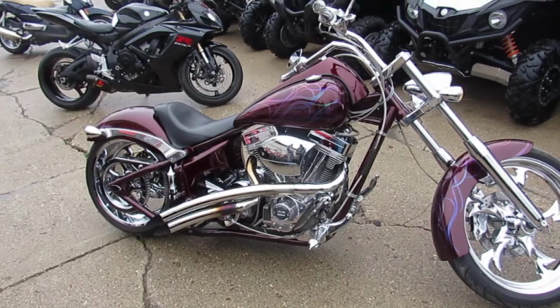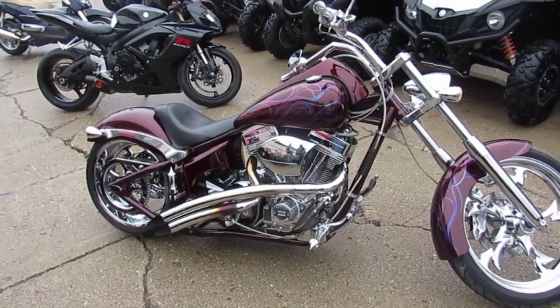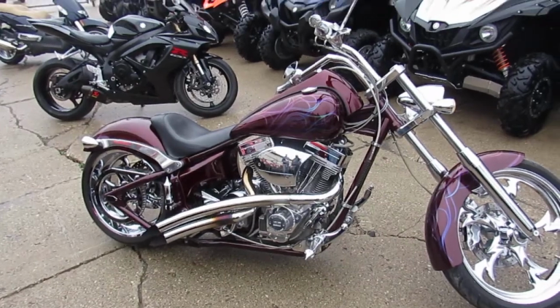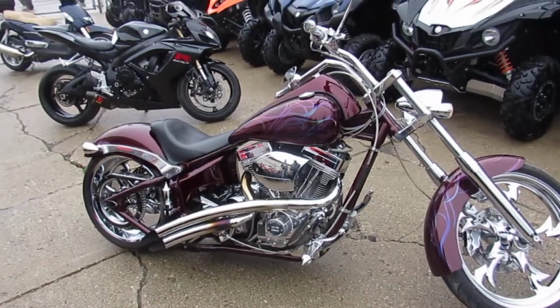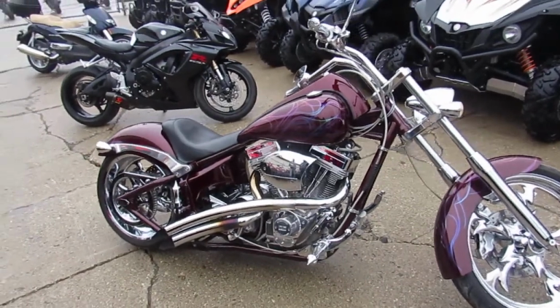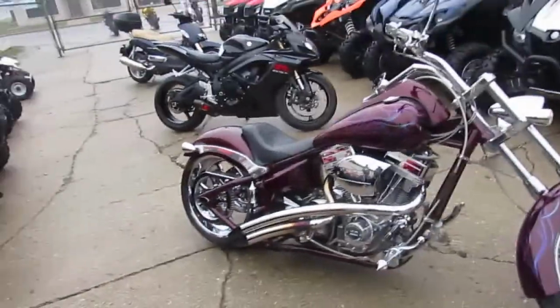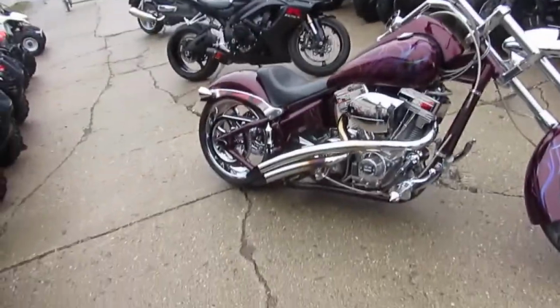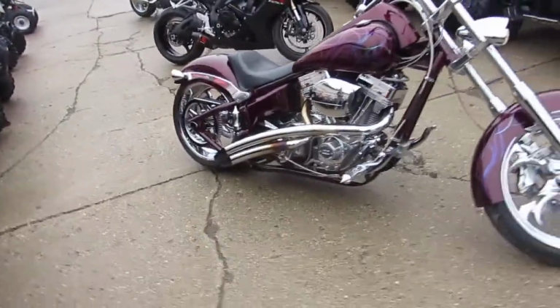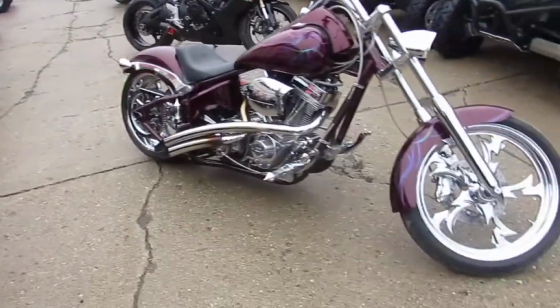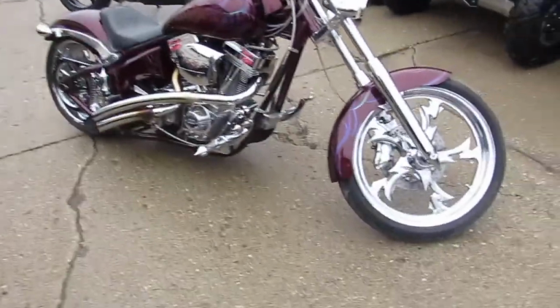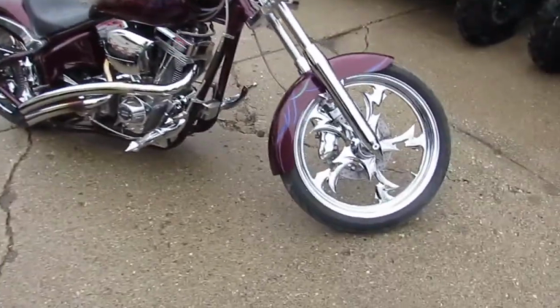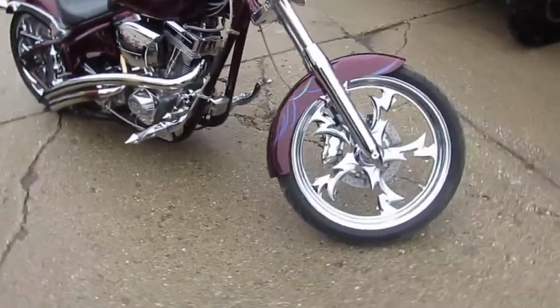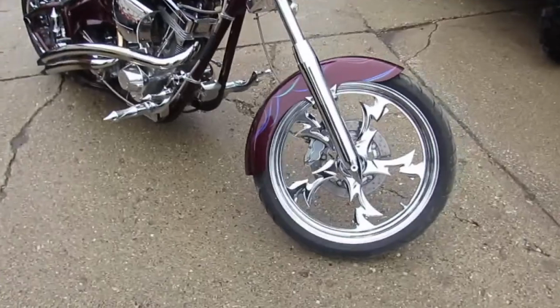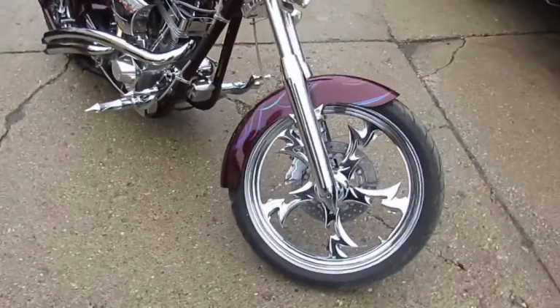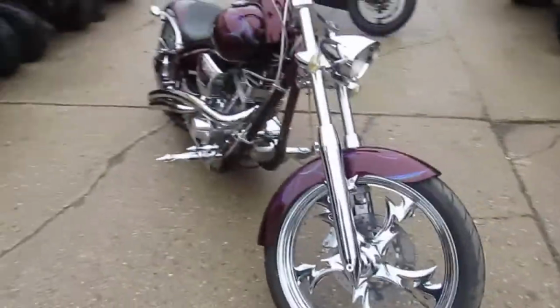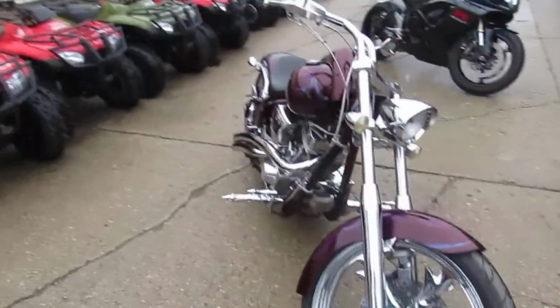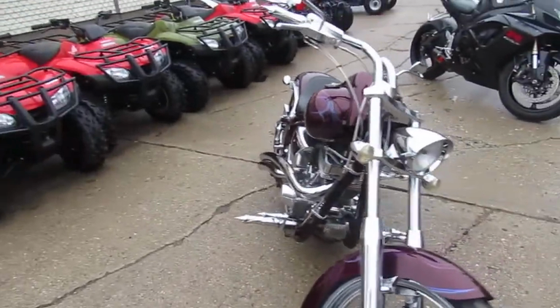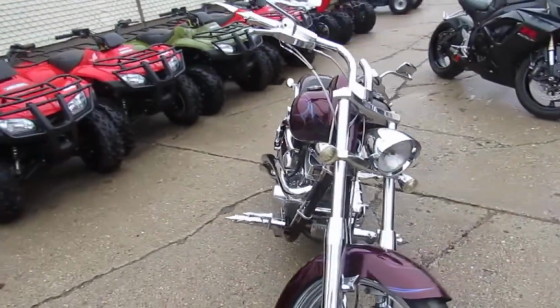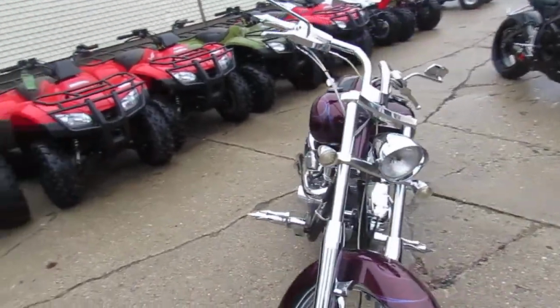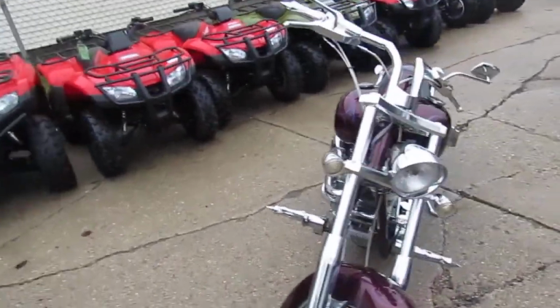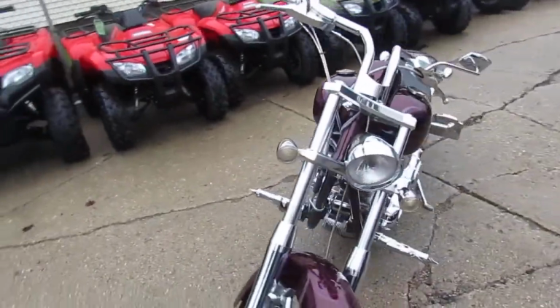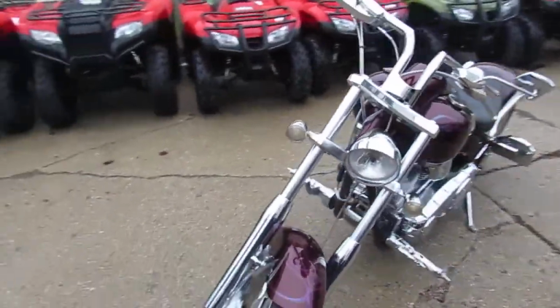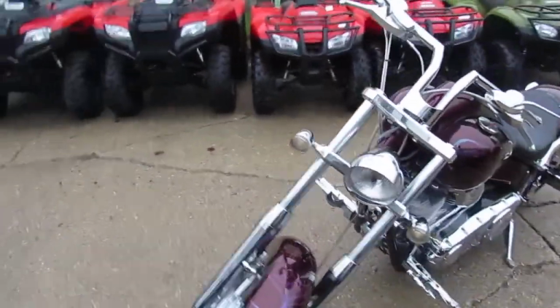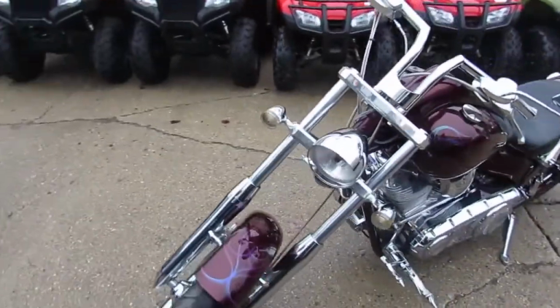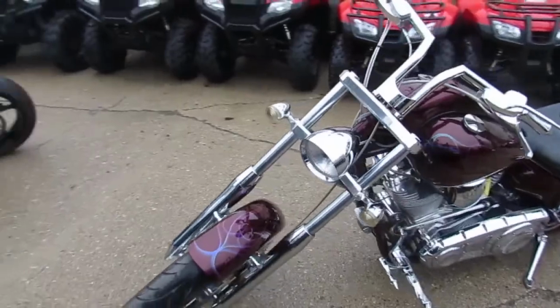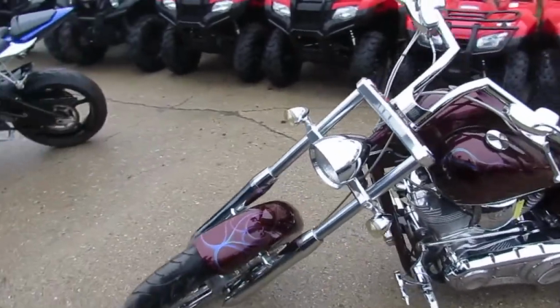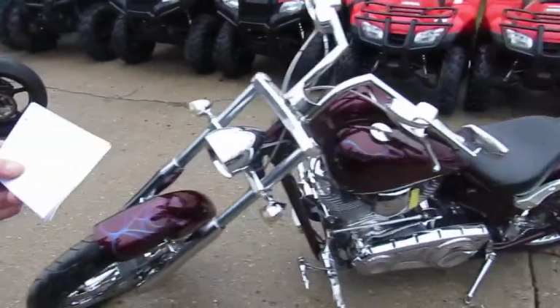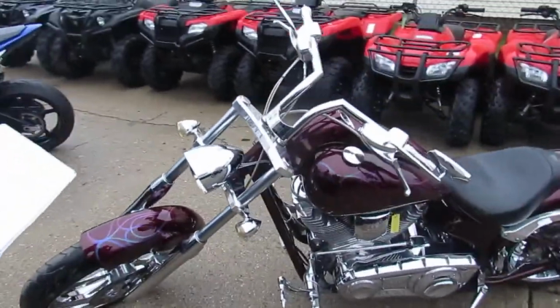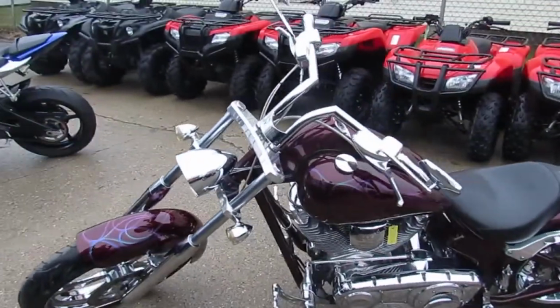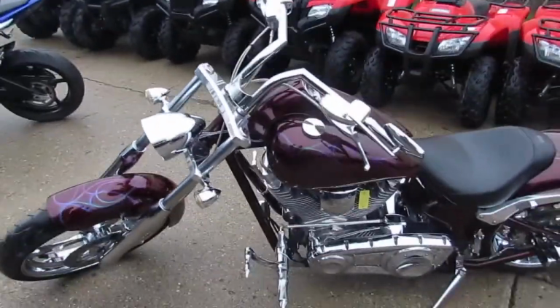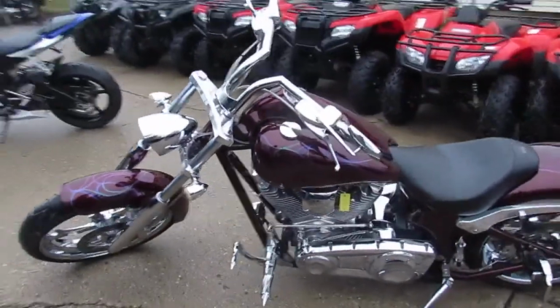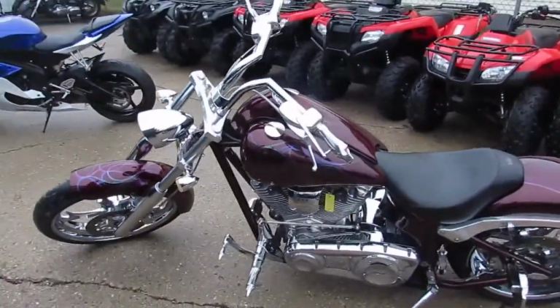Everybody out there looking for a super cool custom bike, we got it here at Approval Power Sports. We just got in another big dog — it's a 2005 Bulldog Master. You guys hit the throttle and hold on. This thing's done right.